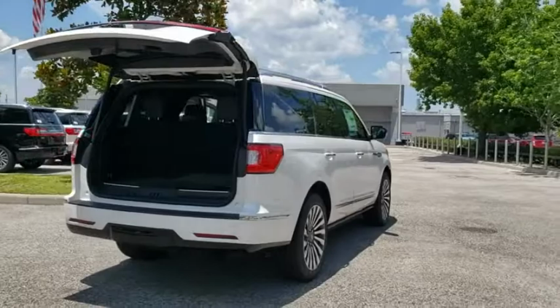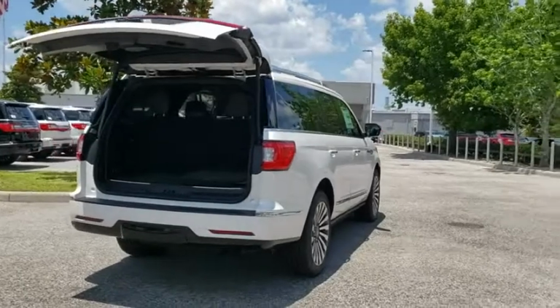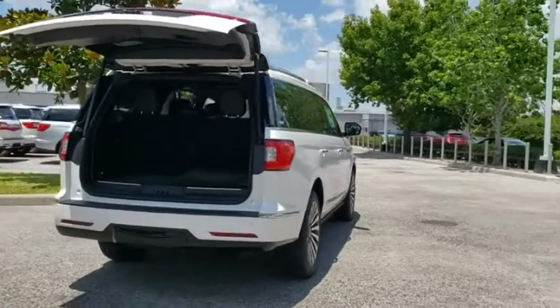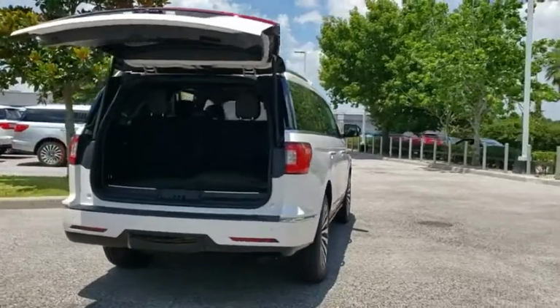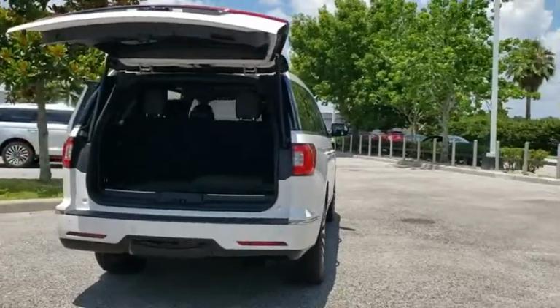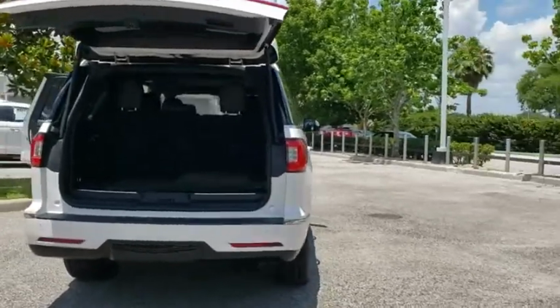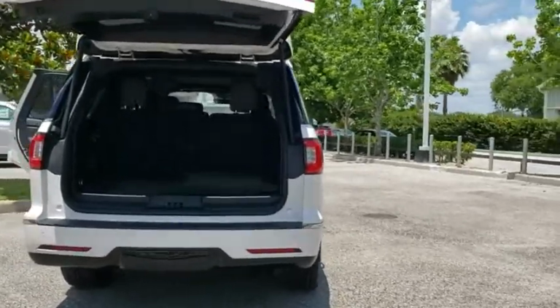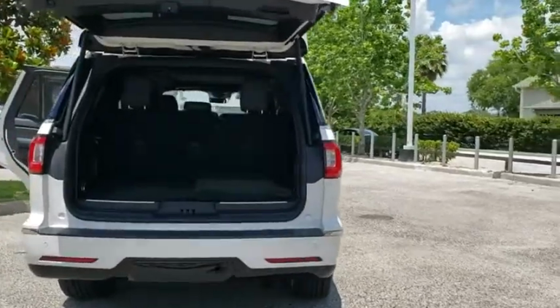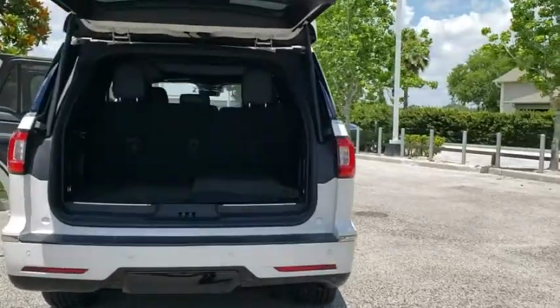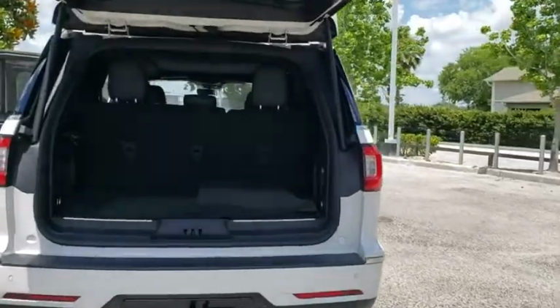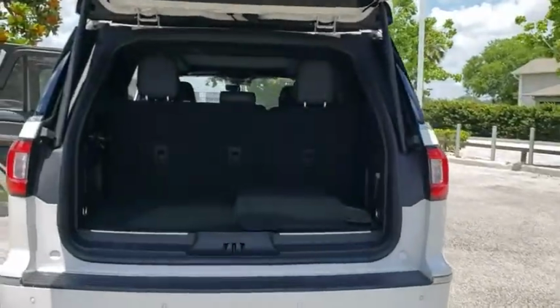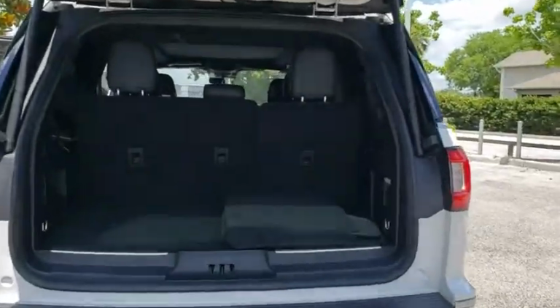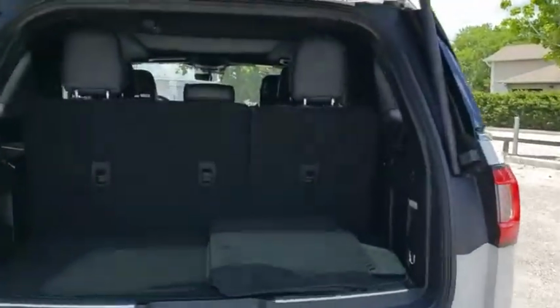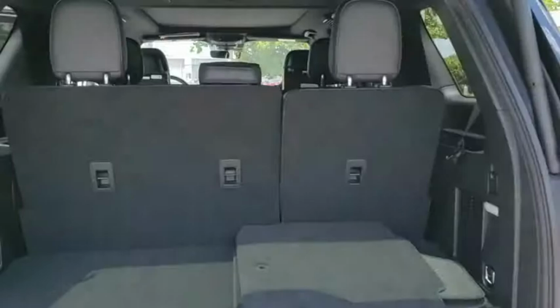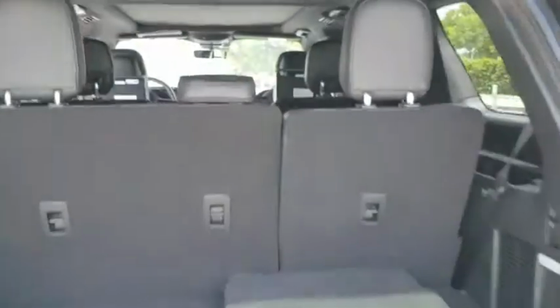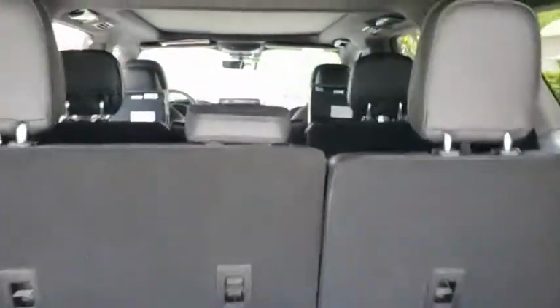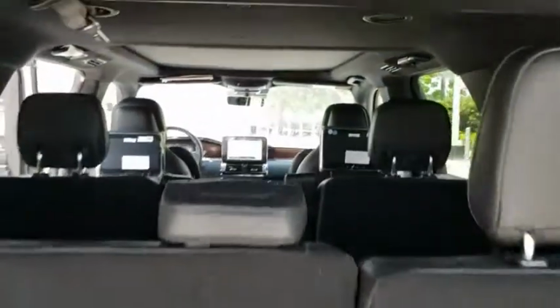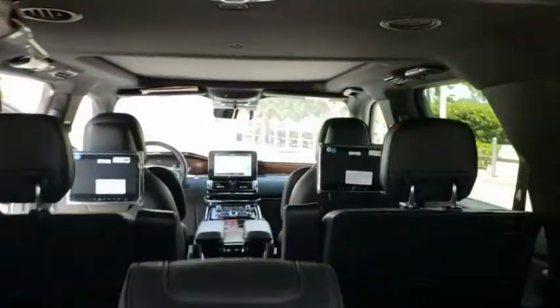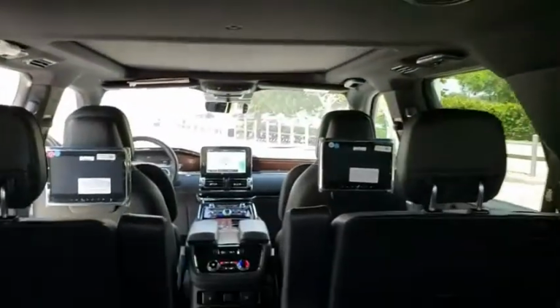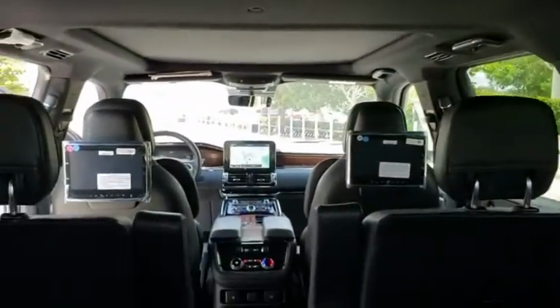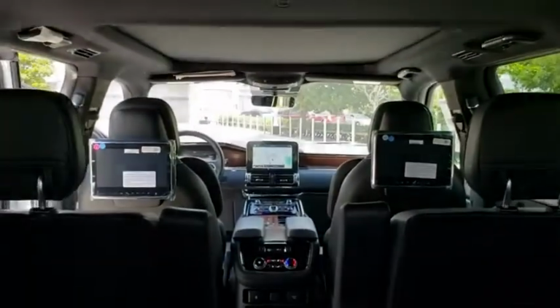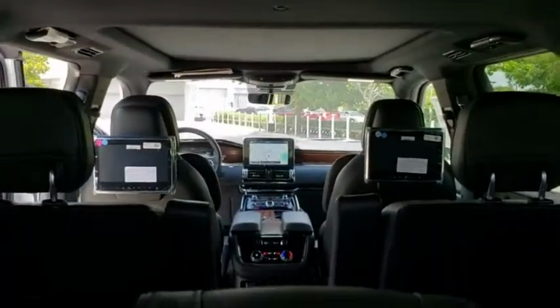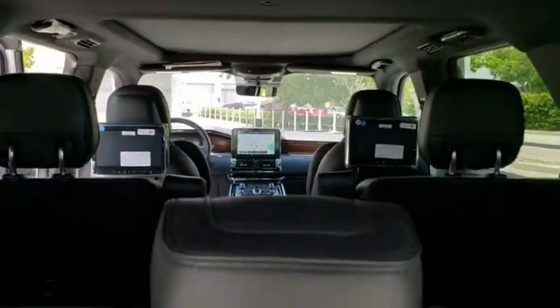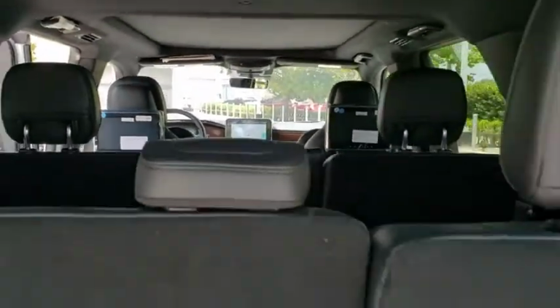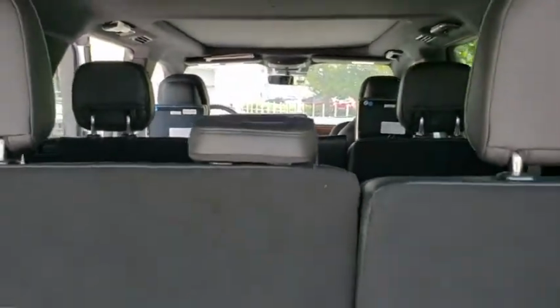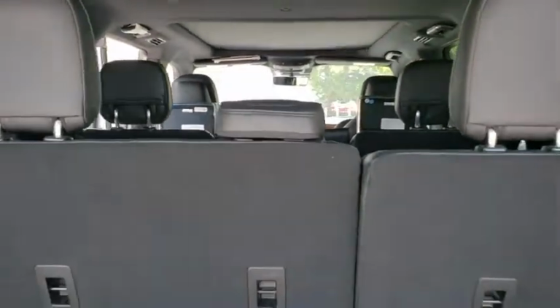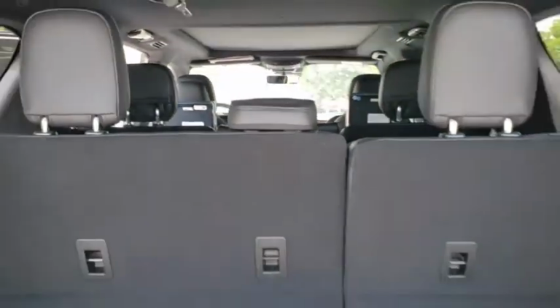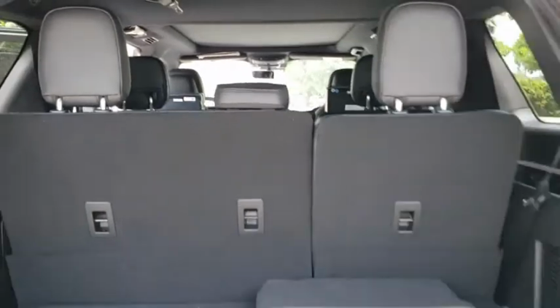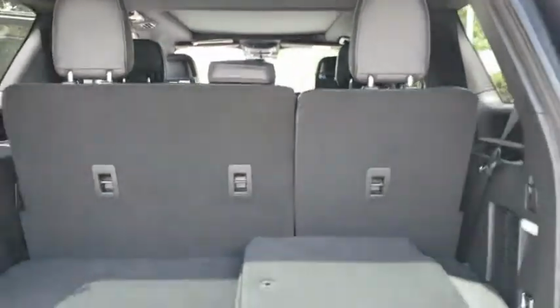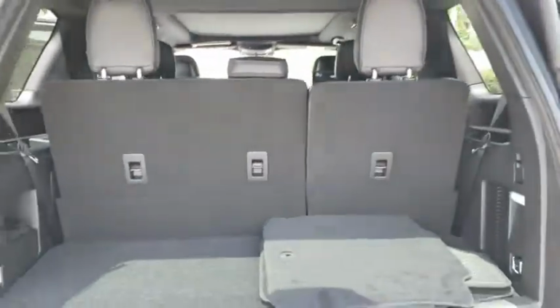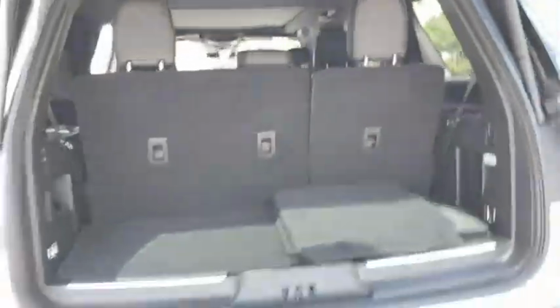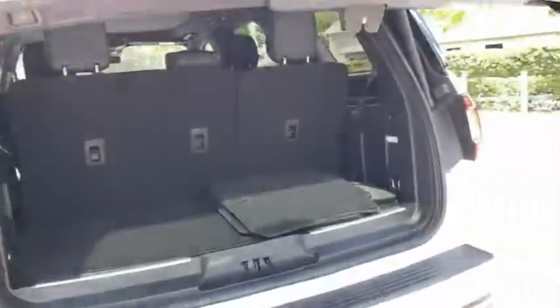Here are some of this vehicle's great options: back-up camera, power liftgate, steering wheel audio control, remote engine start, anti-lock braking system, lane departure warning, stability control.